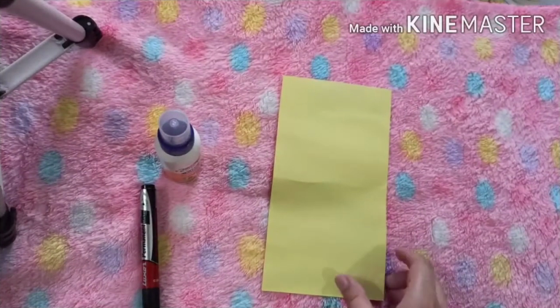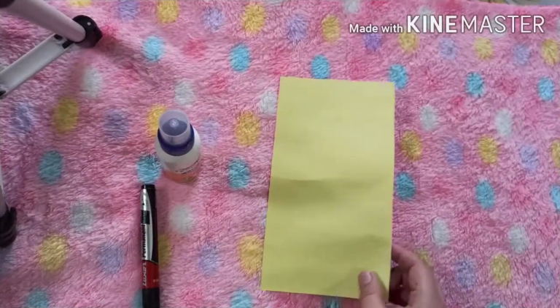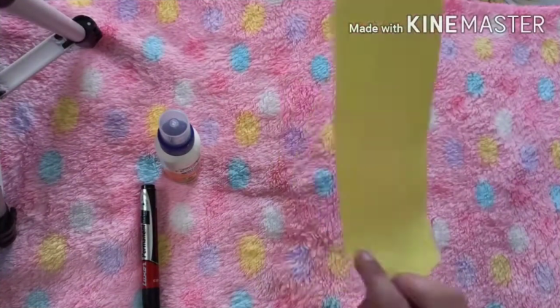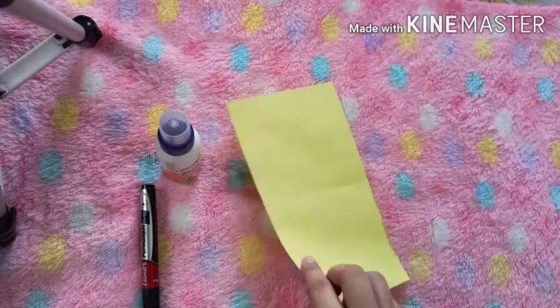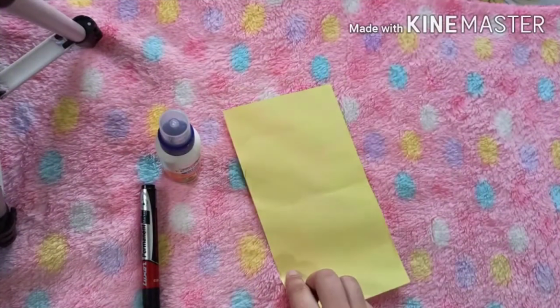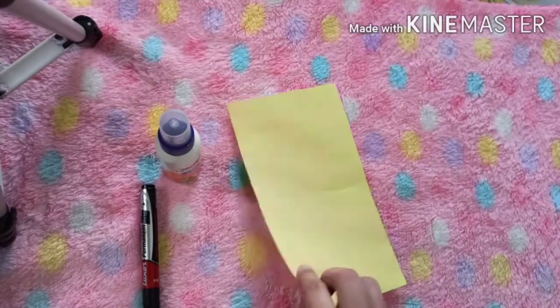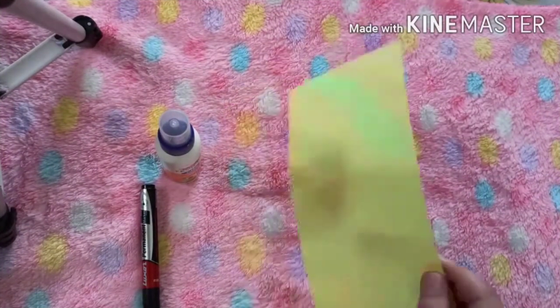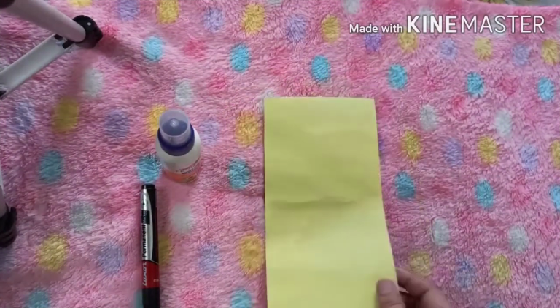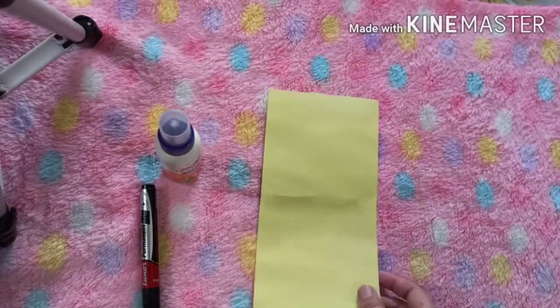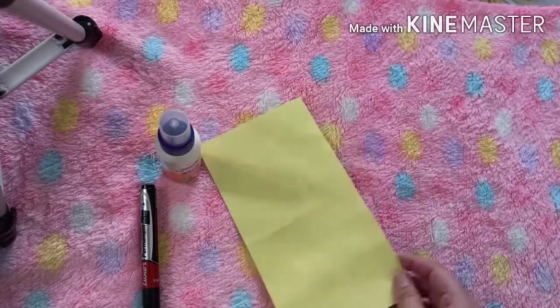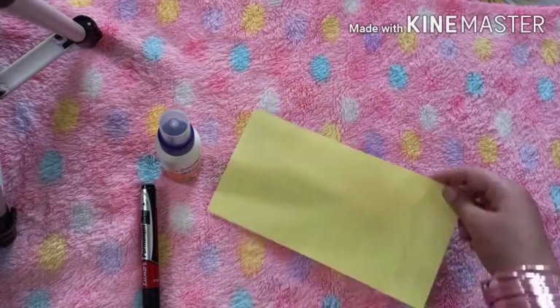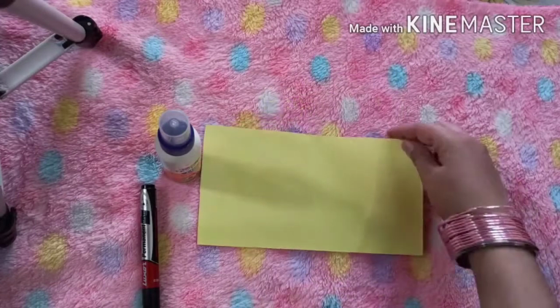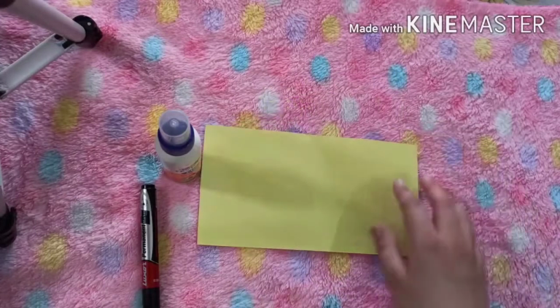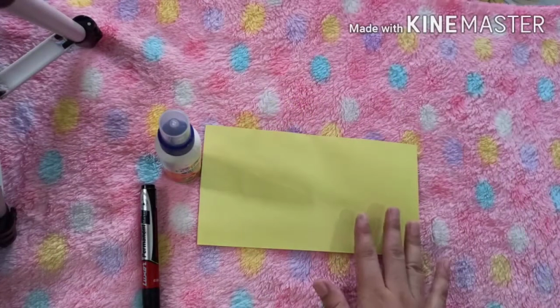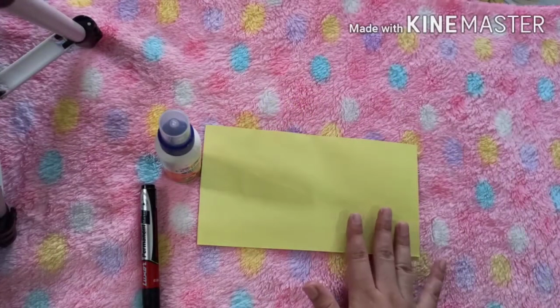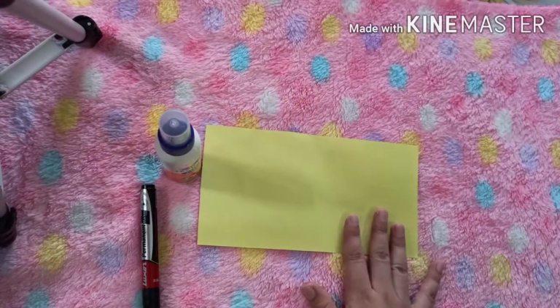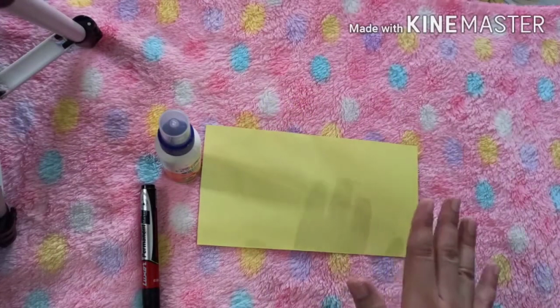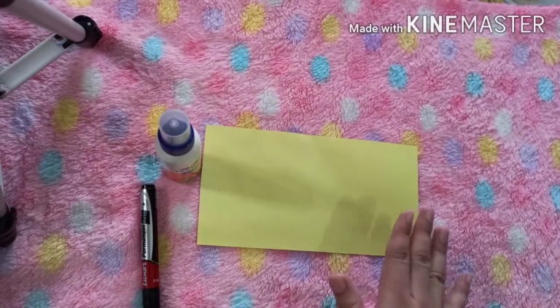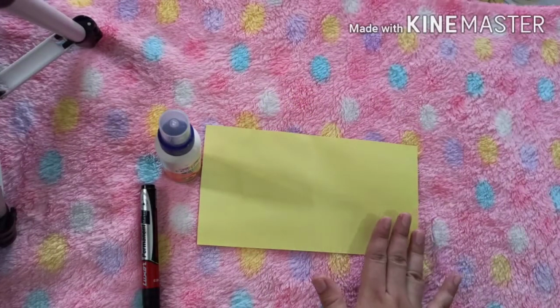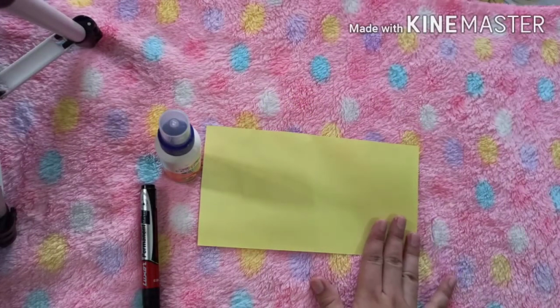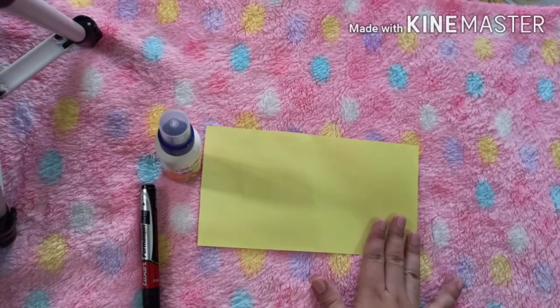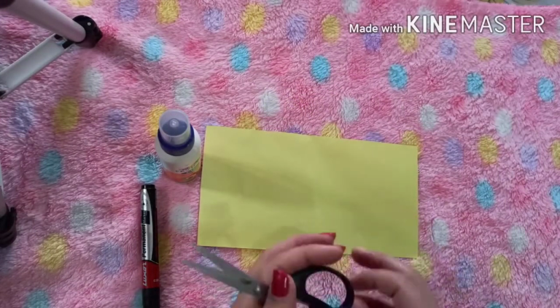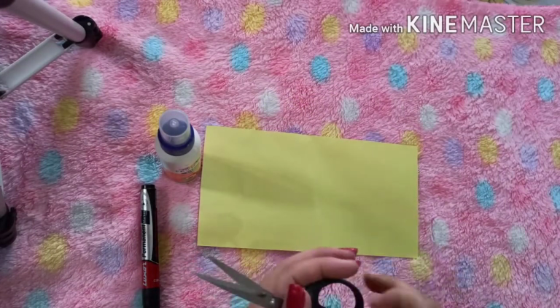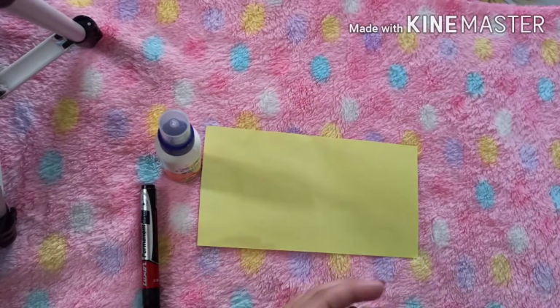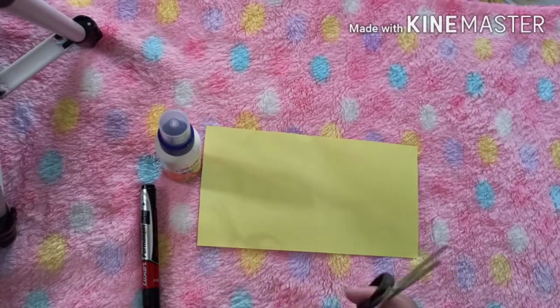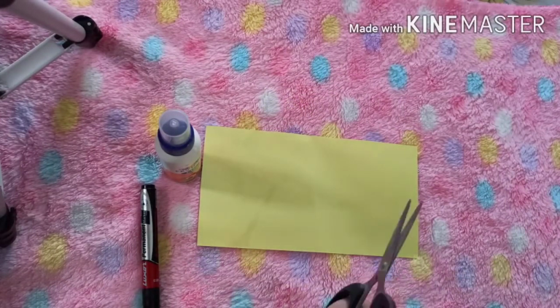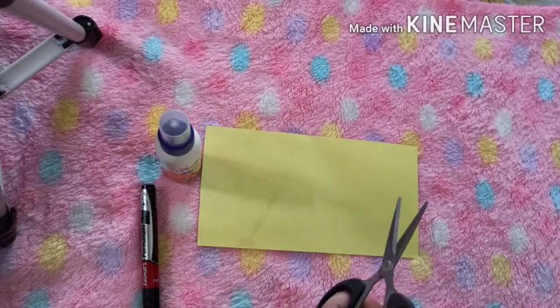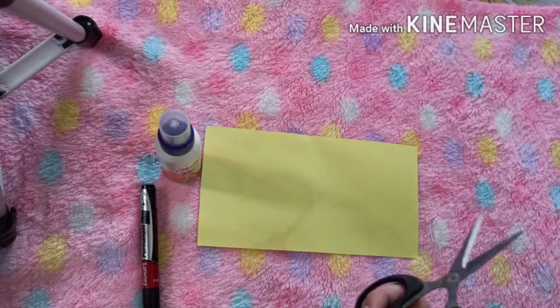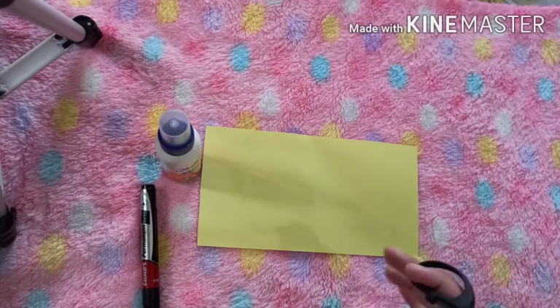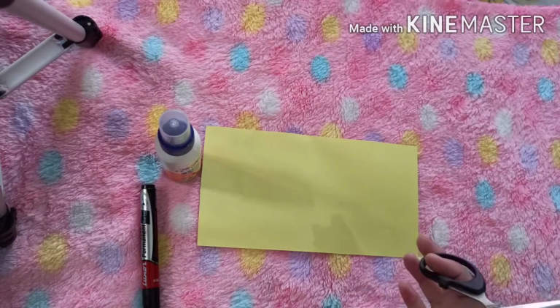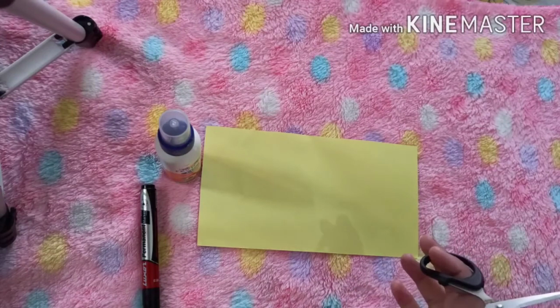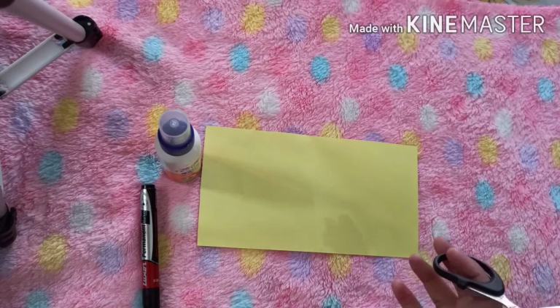First of all, cut the paper in a rectangular shape. While cutting the paper, always take the help of your elders.